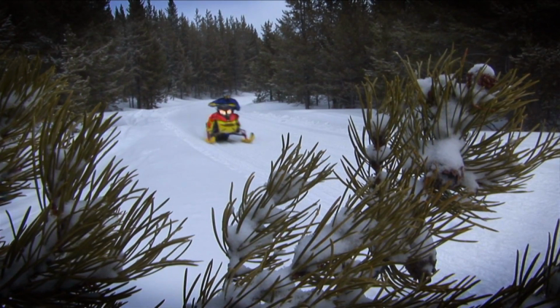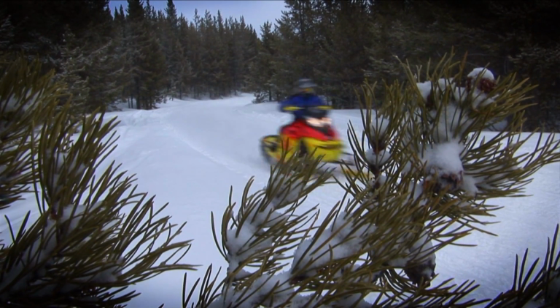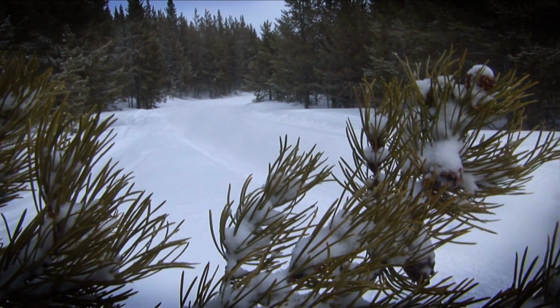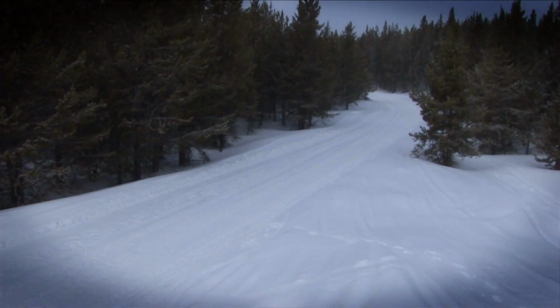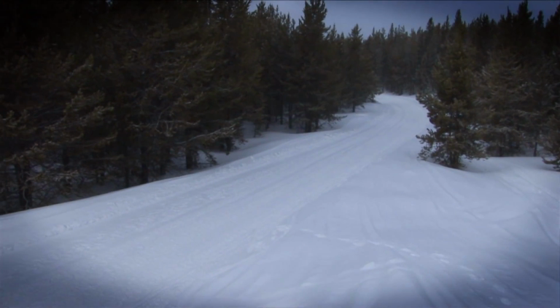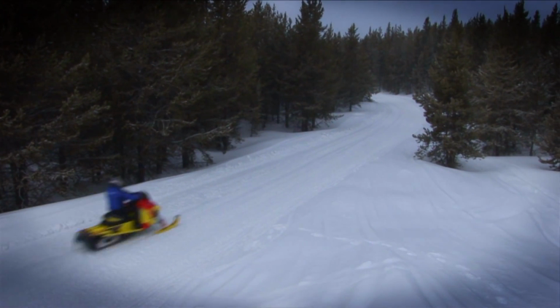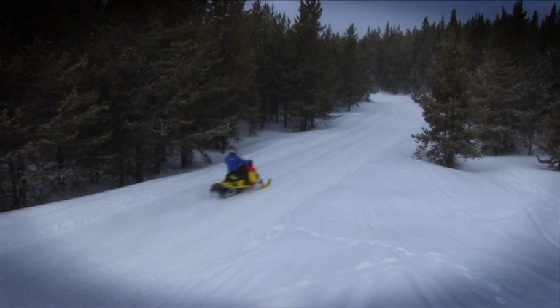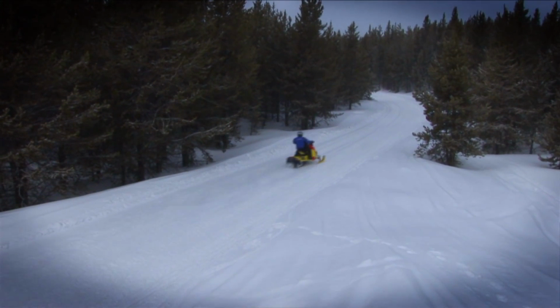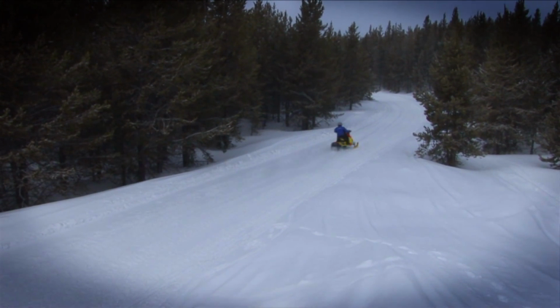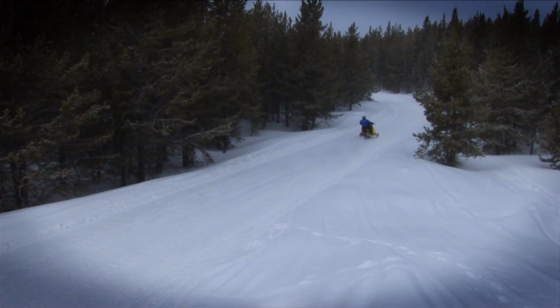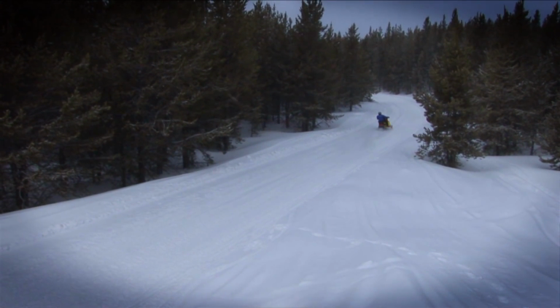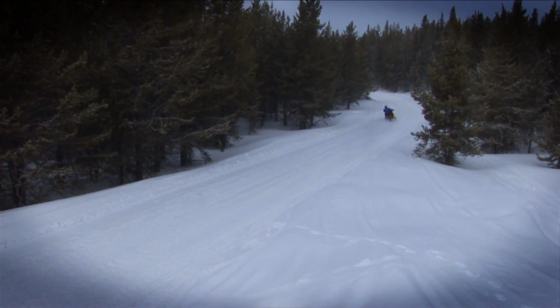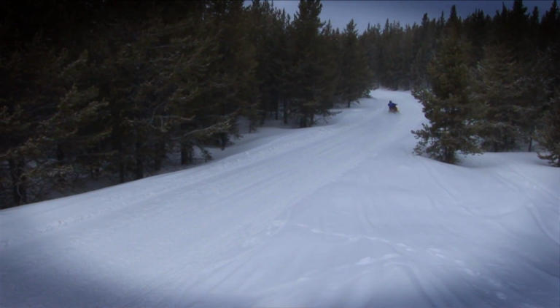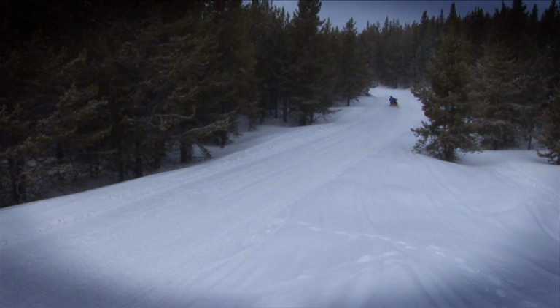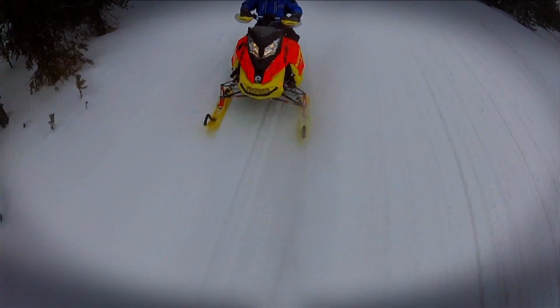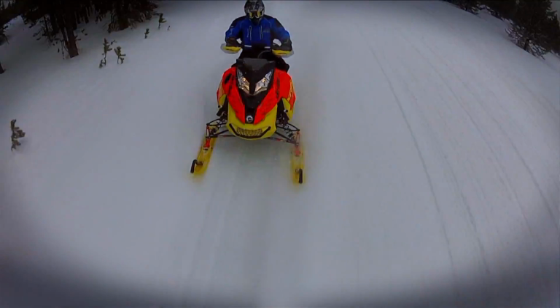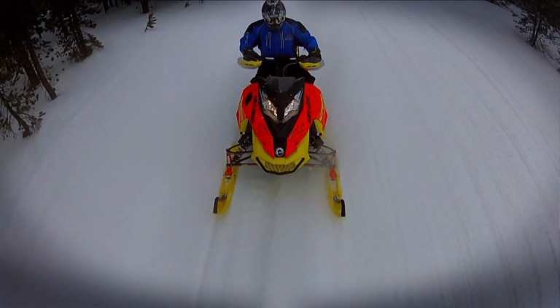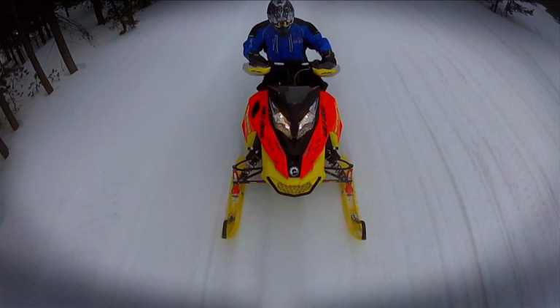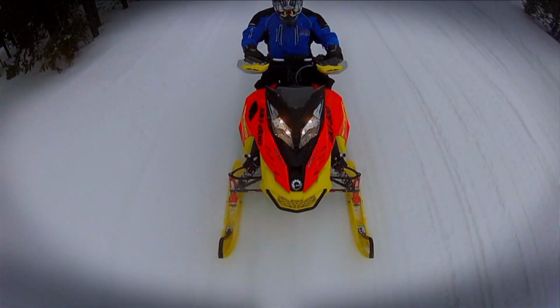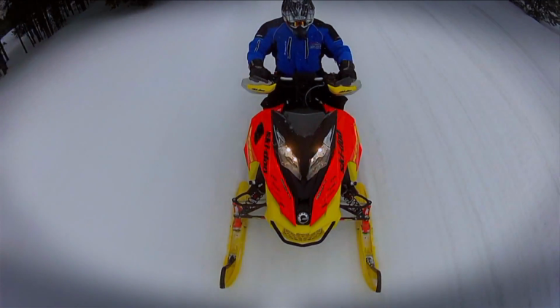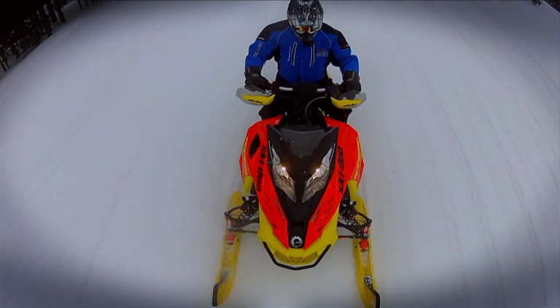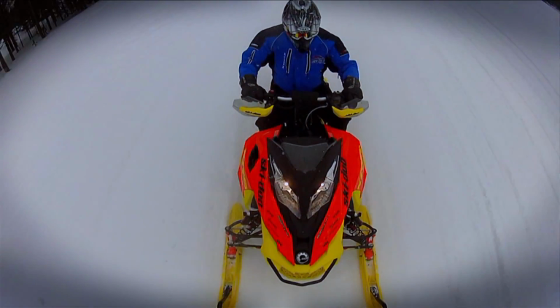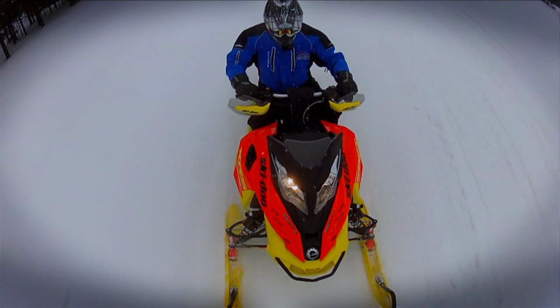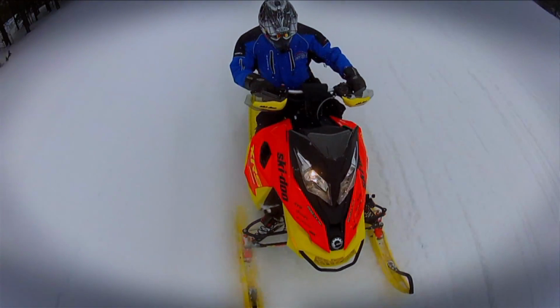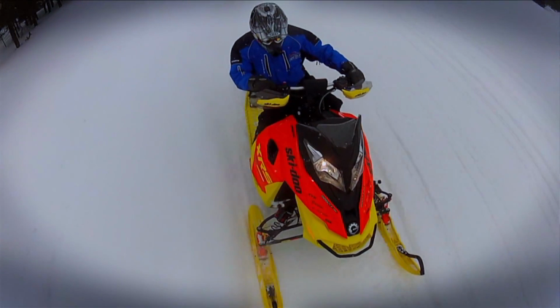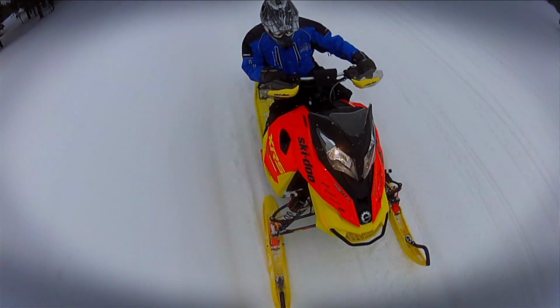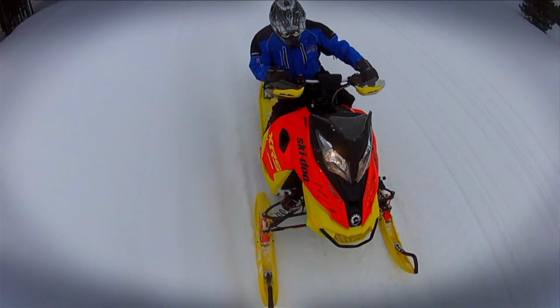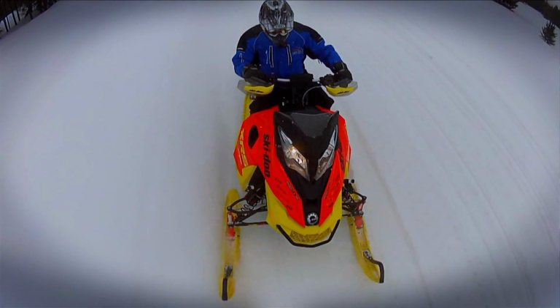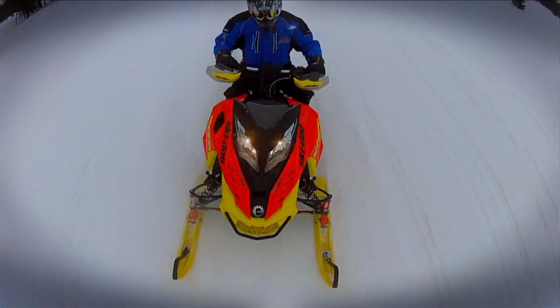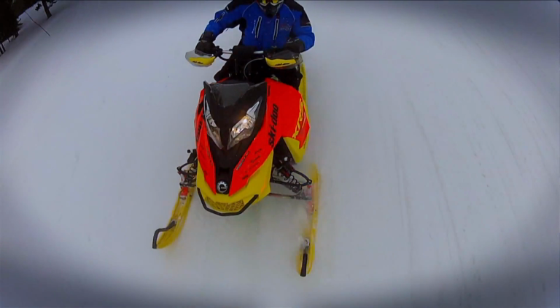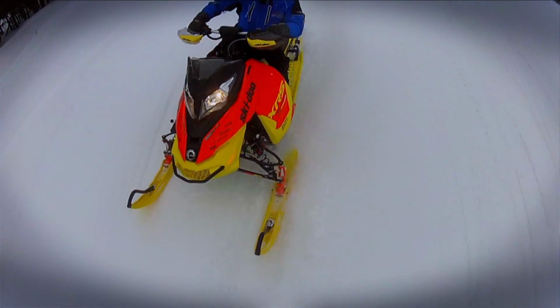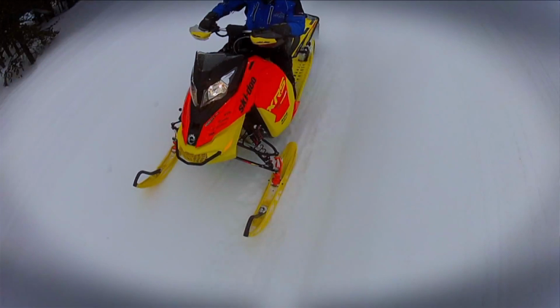We were riding stutter bumps for about 20 miles and it was fantastic. You didn't have to ride slow and engage every bump — you just skipped across them and the sled would take everything in. You didn't get tired or fatigued at all. It was just great.